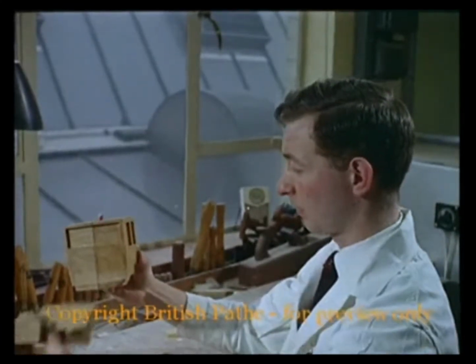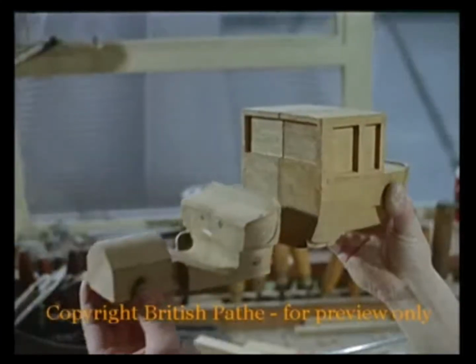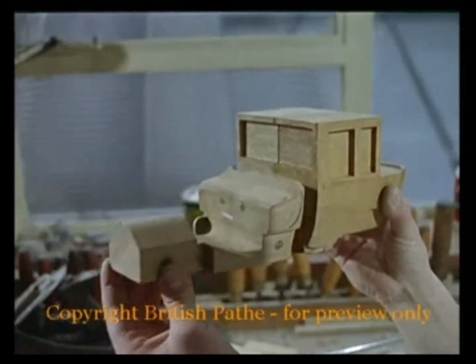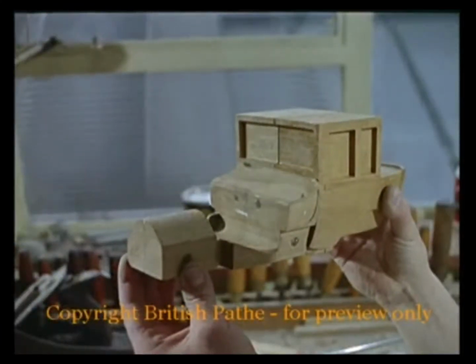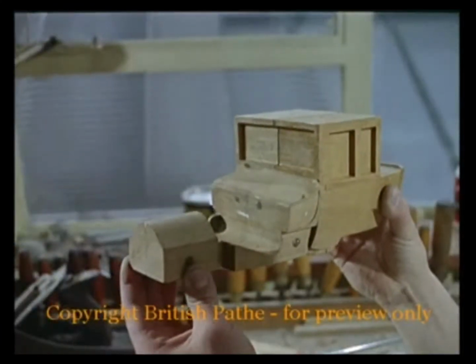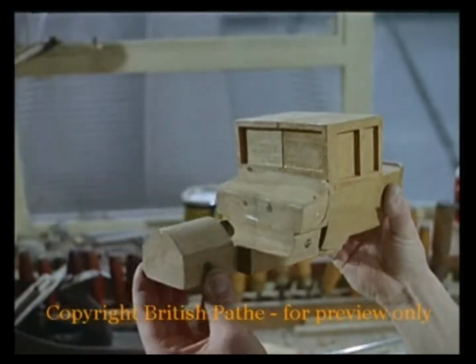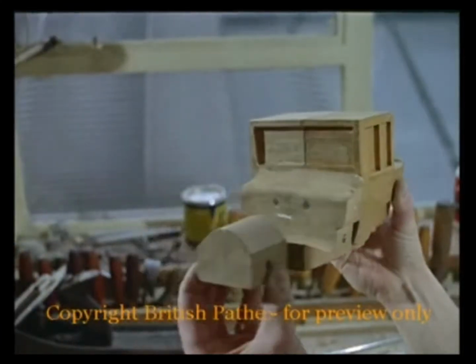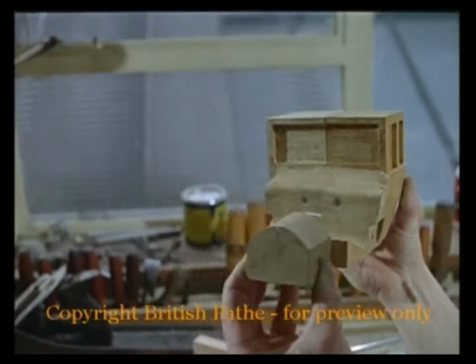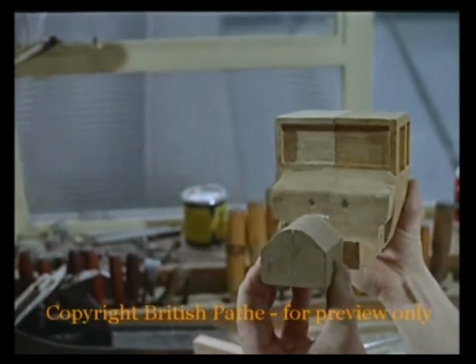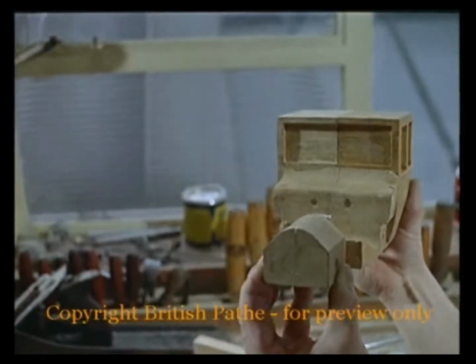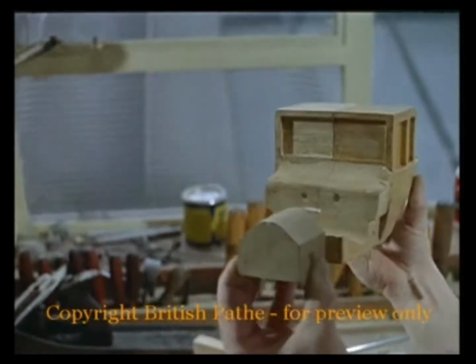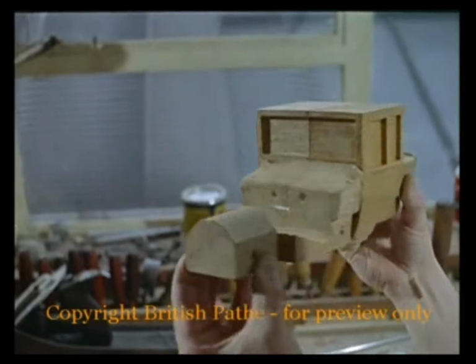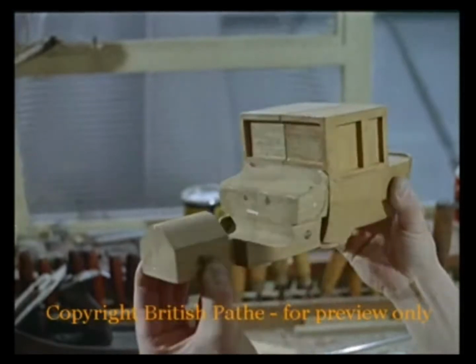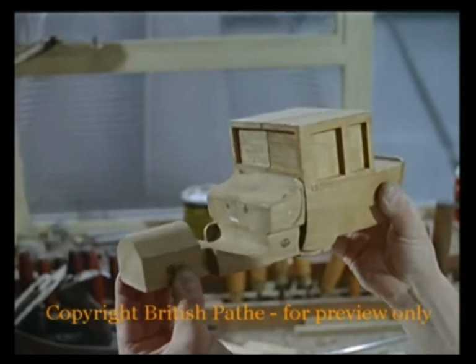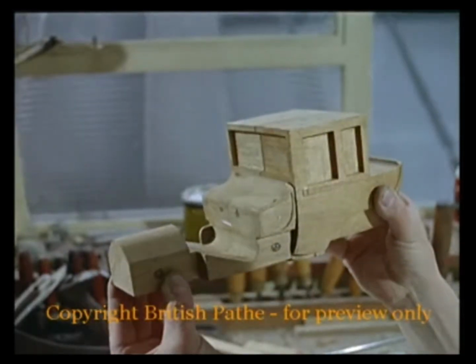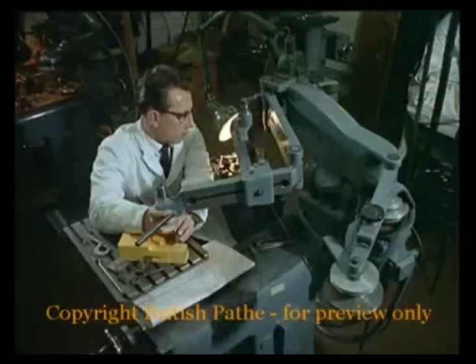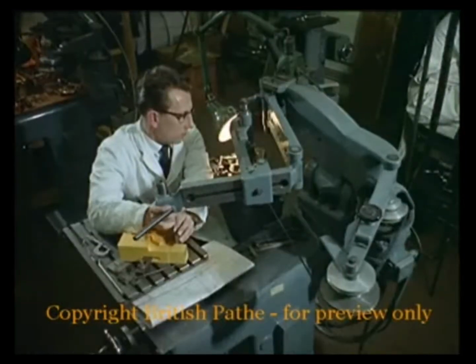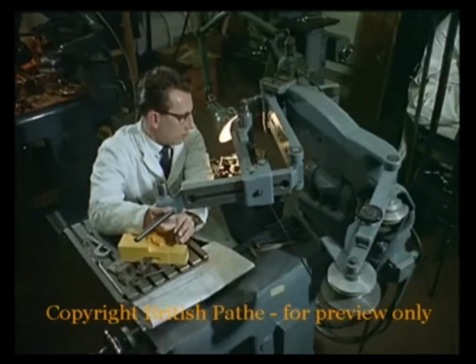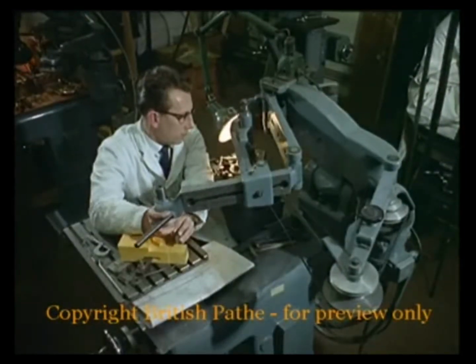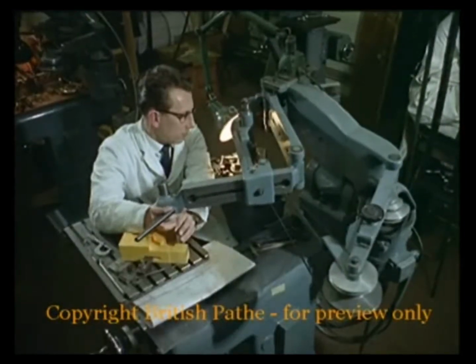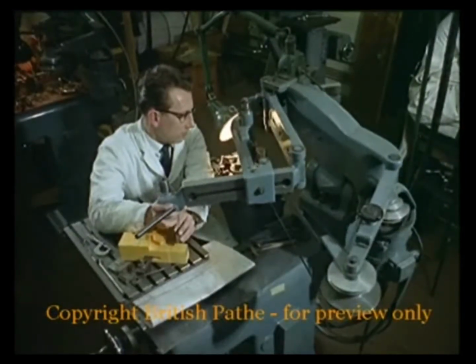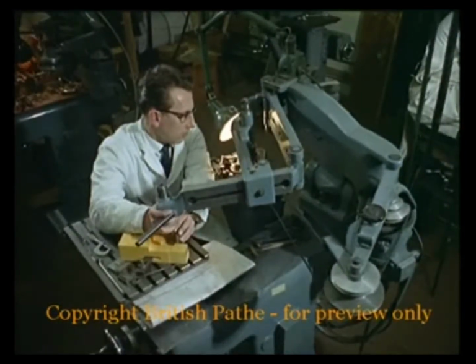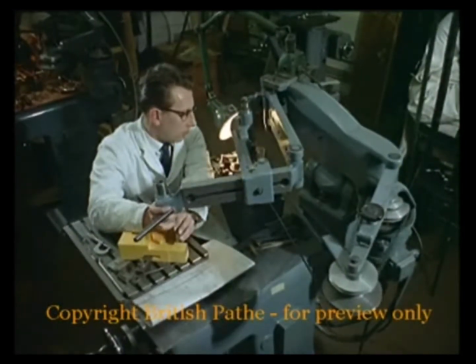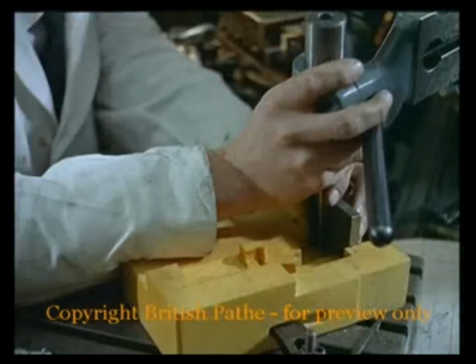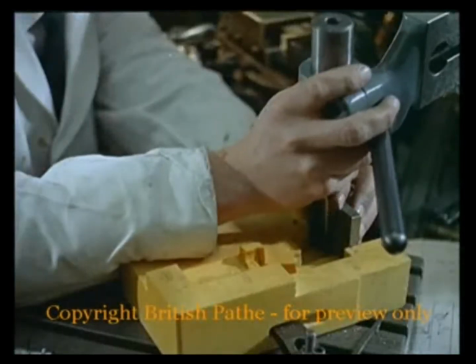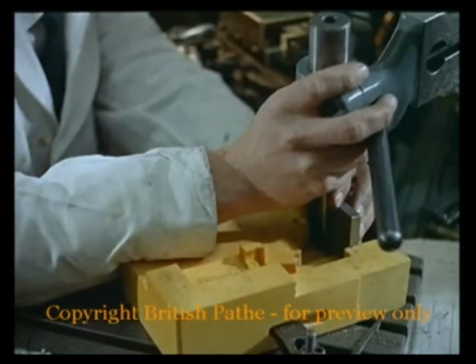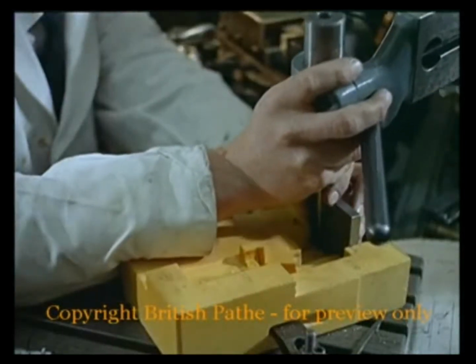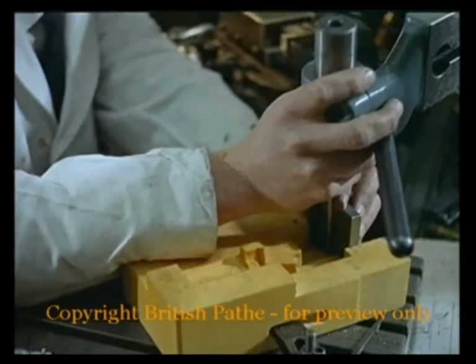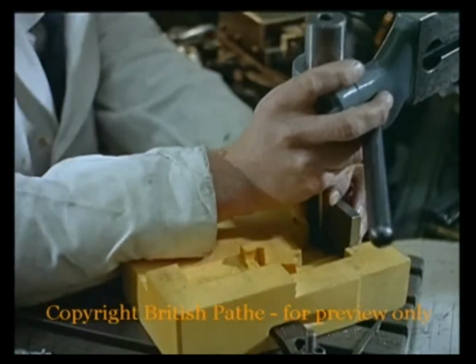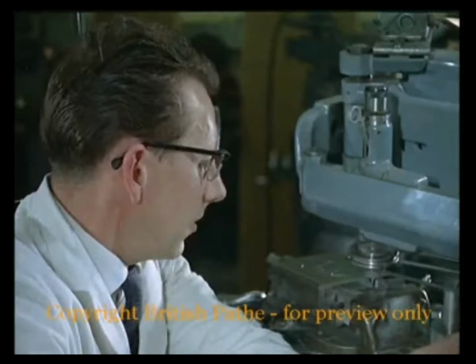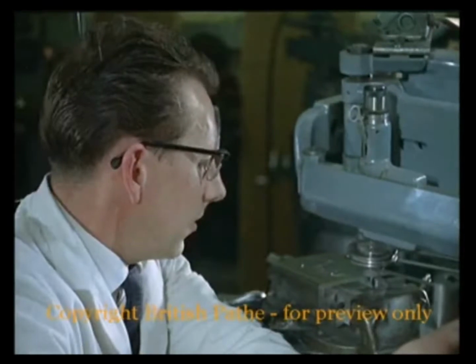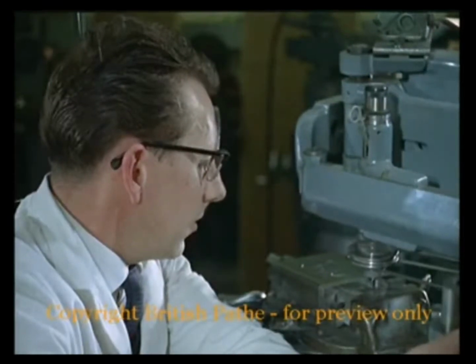A mould is made, and then it's time to scale it down to that familiar matchbox size. It's done with a pantograph, employing all the patience and precision of a surgeon at the operating table.